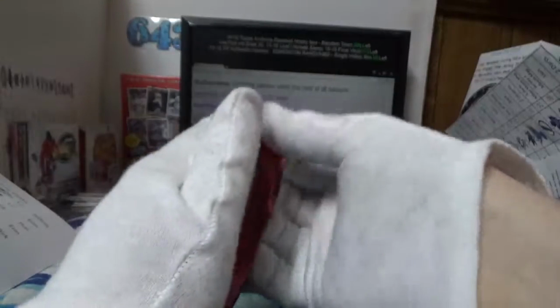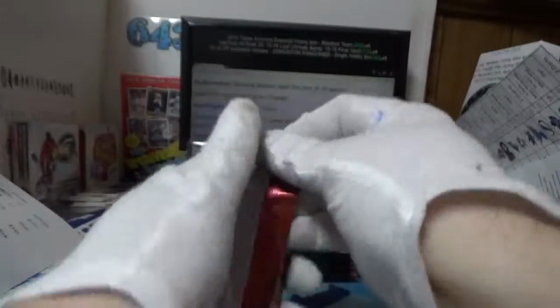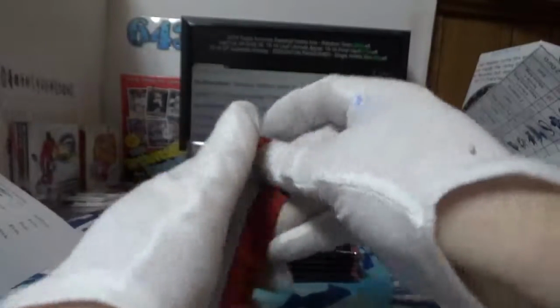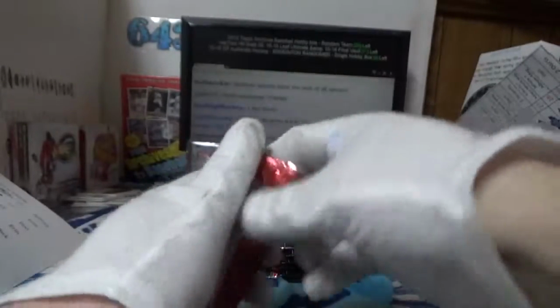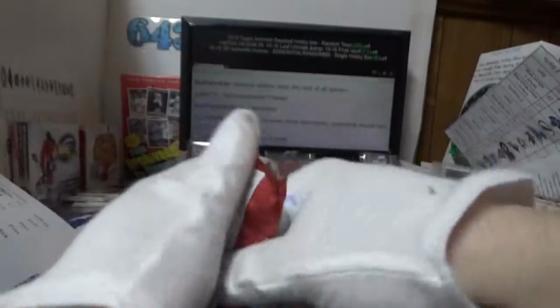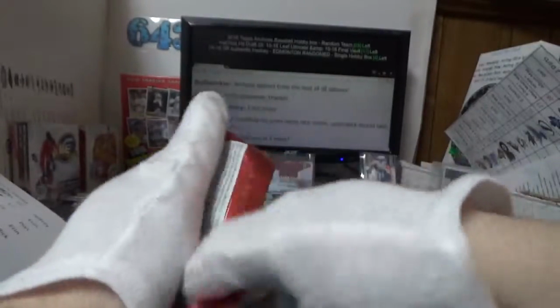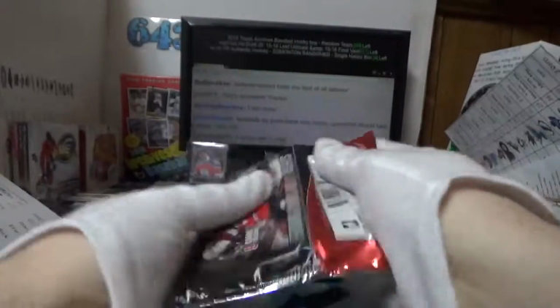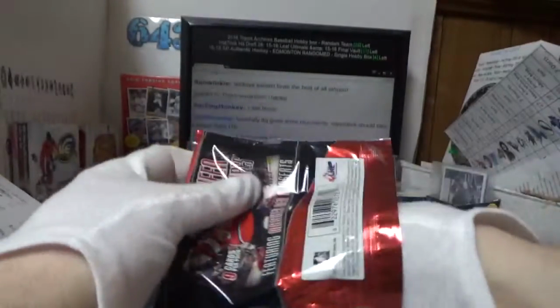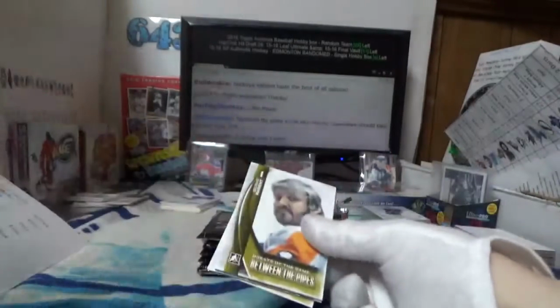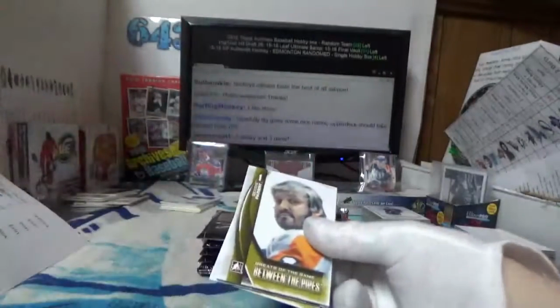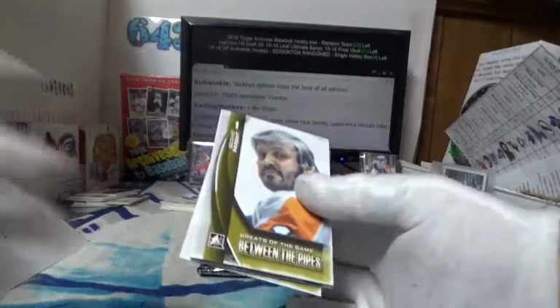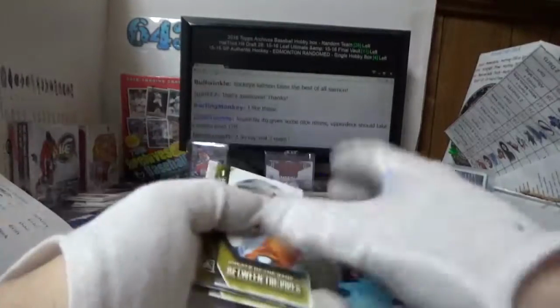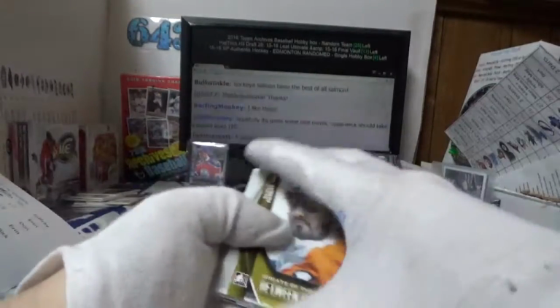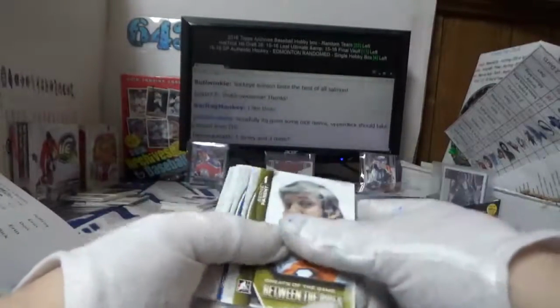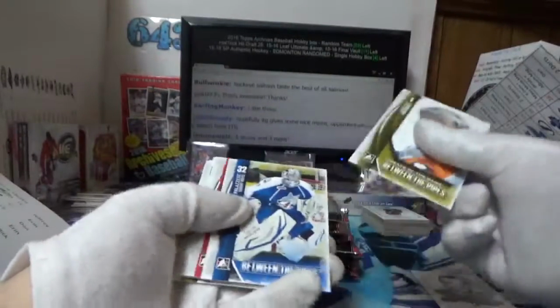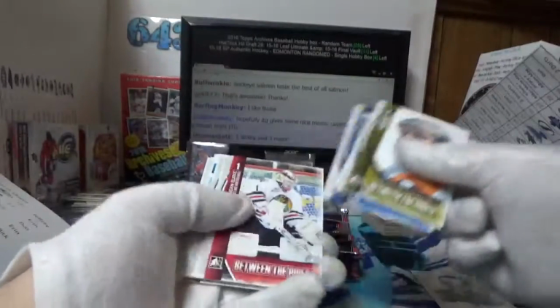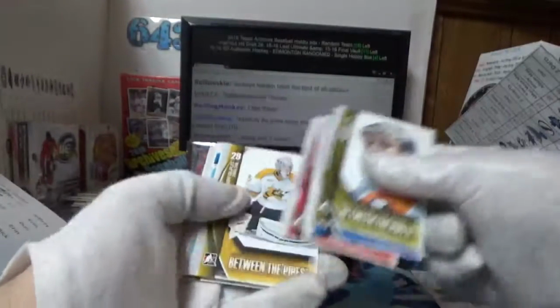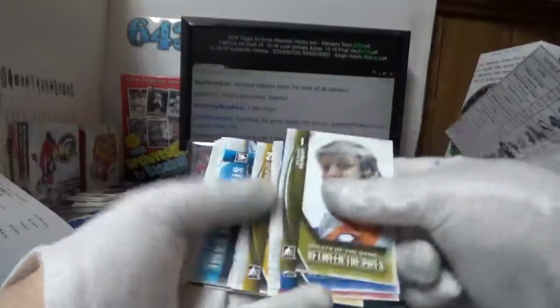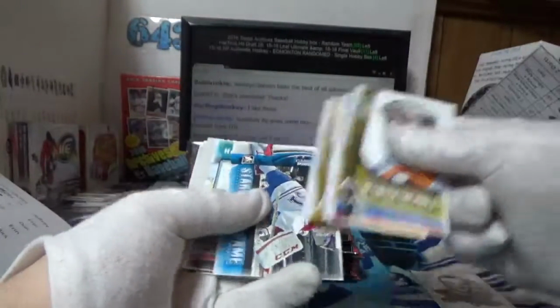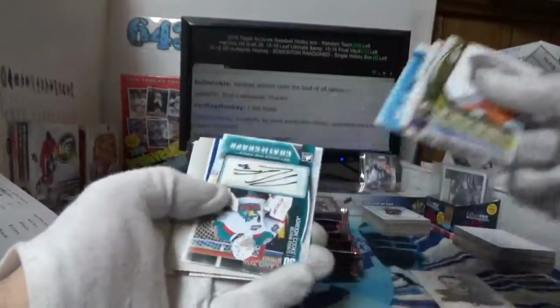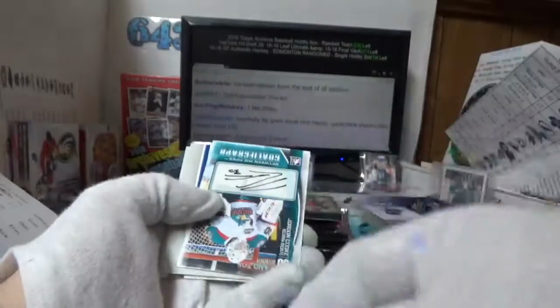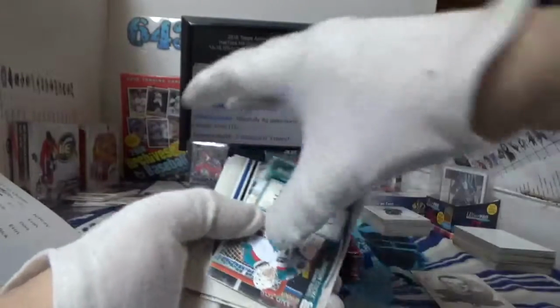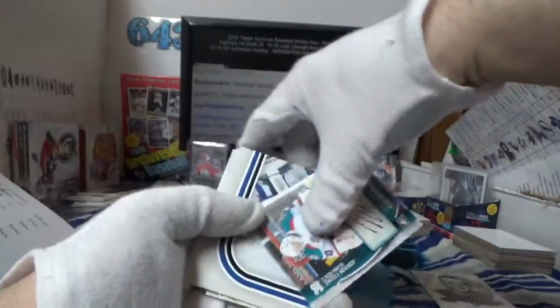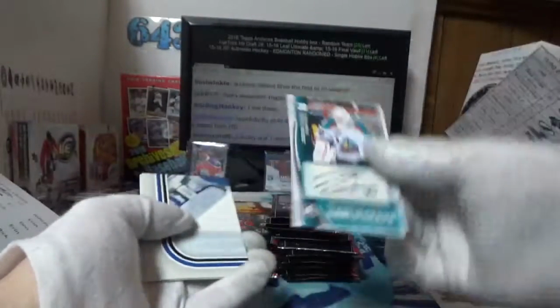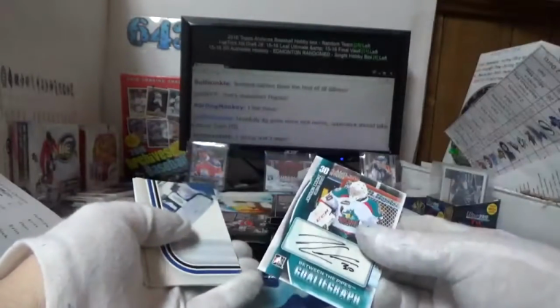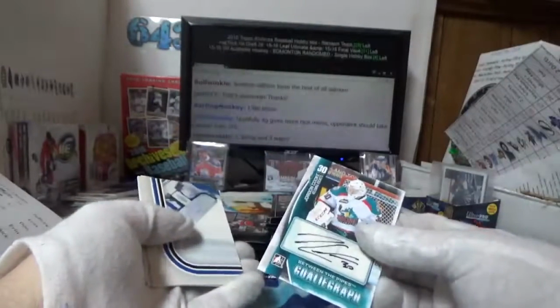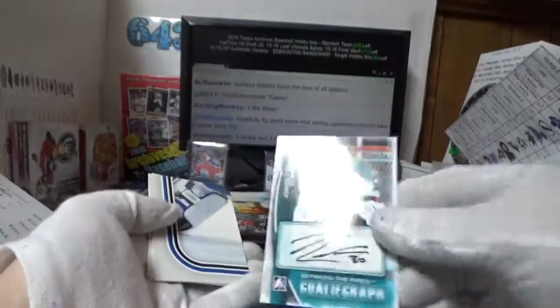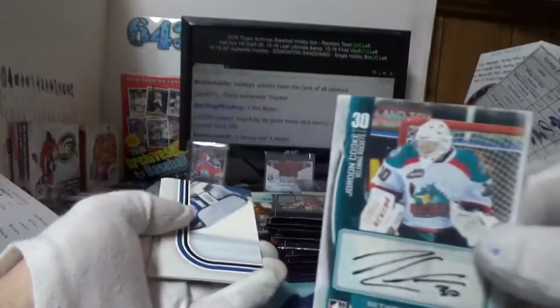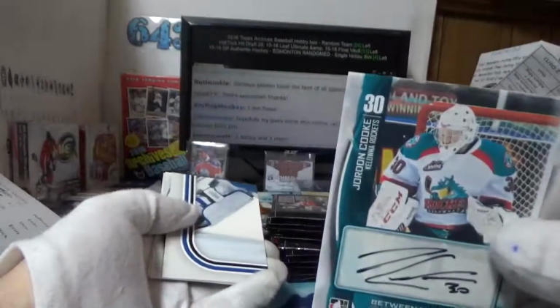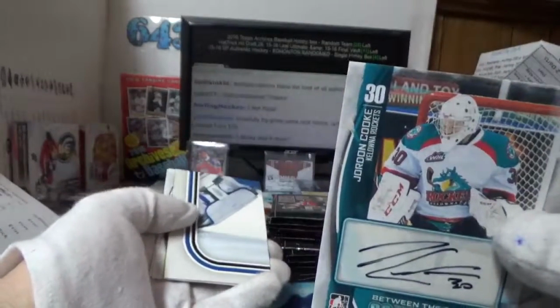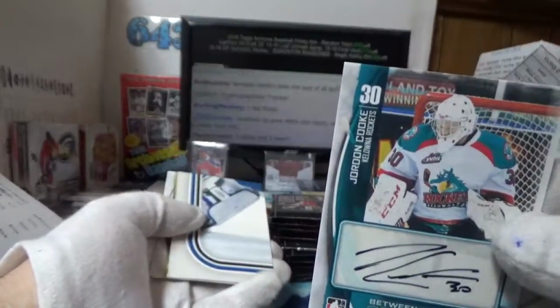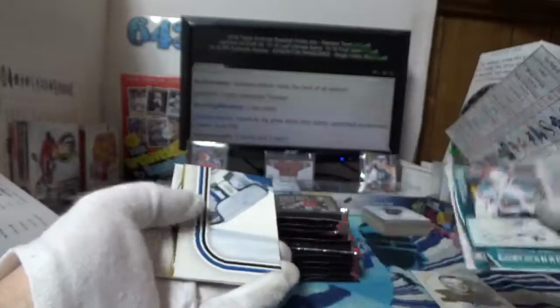Three jersey and three auto — sorry, three jersey, three auto. Autograph: Jordan Cook. Jordan Cook, I don't think he's been drafted yet — or maybe he went this year.